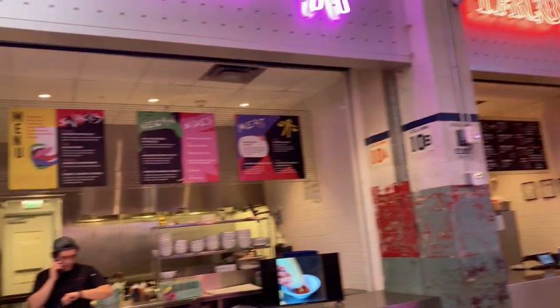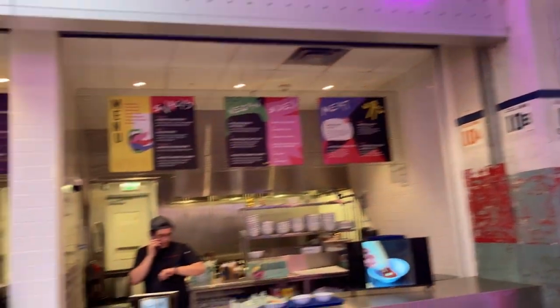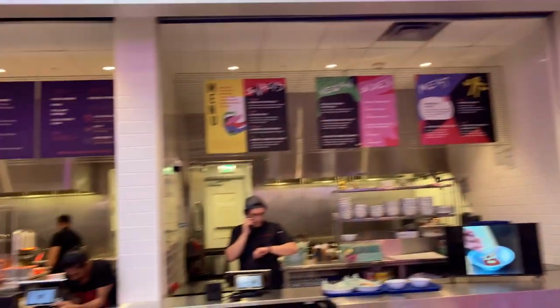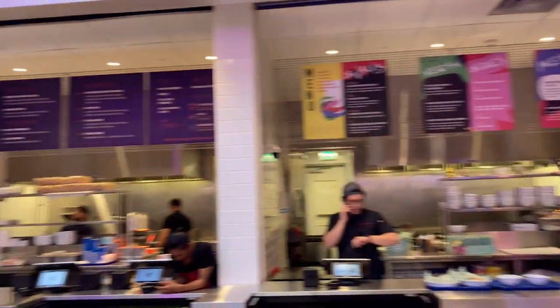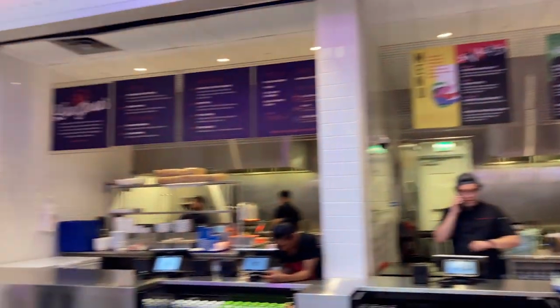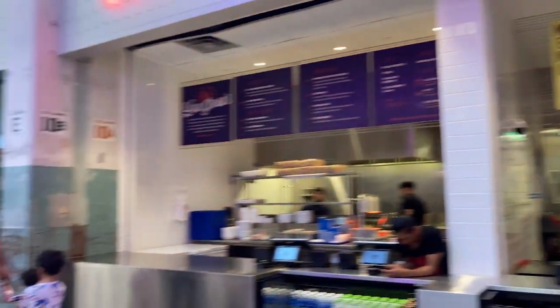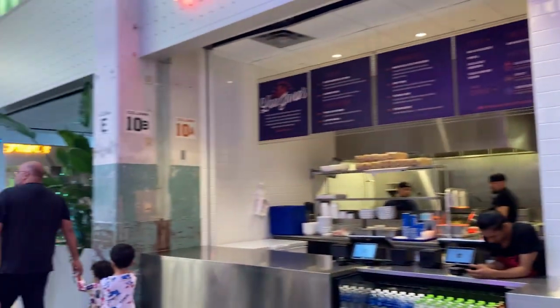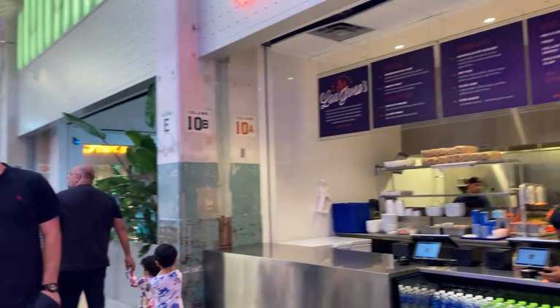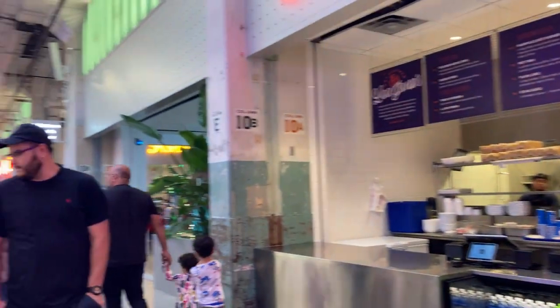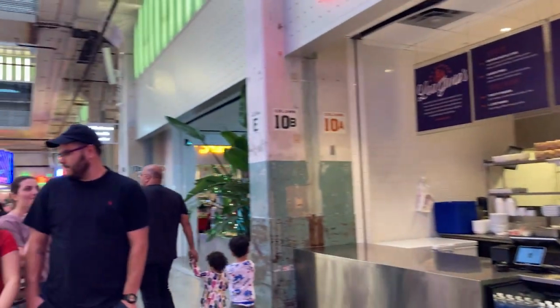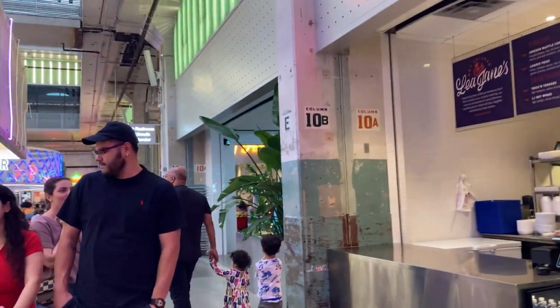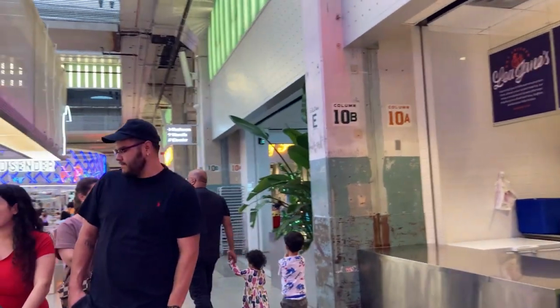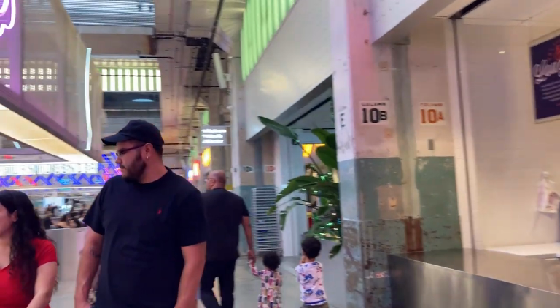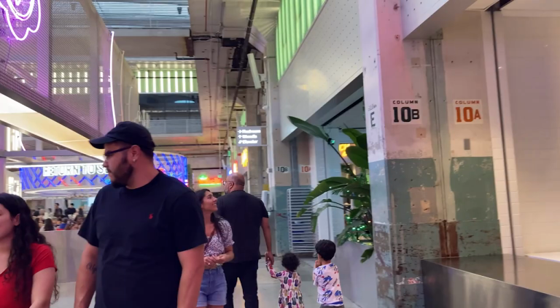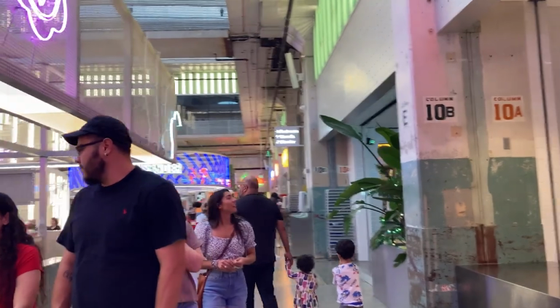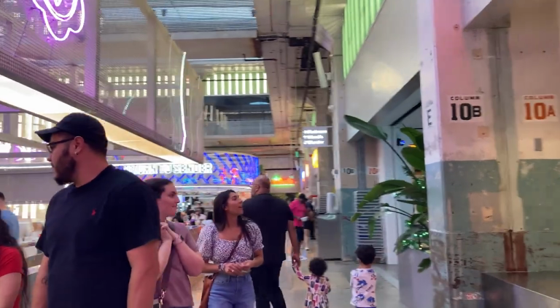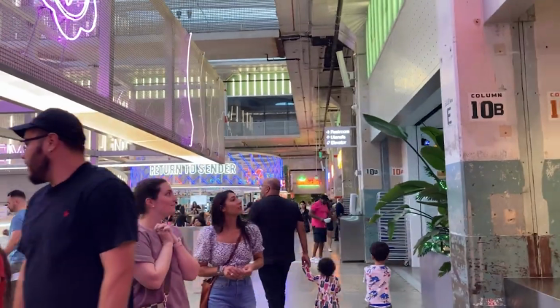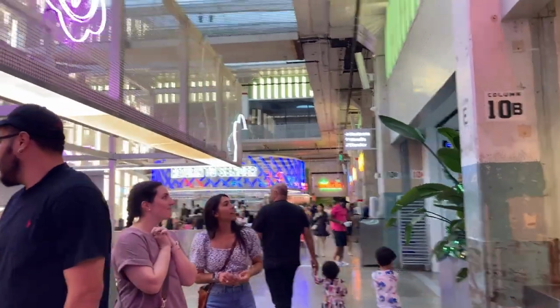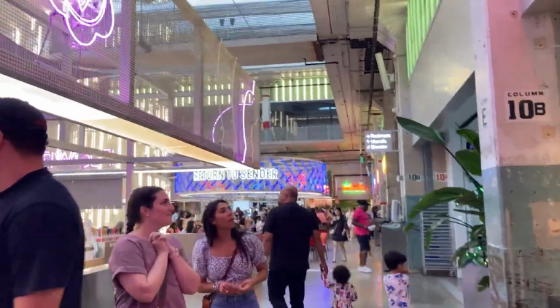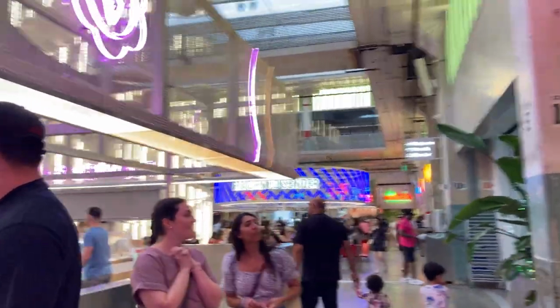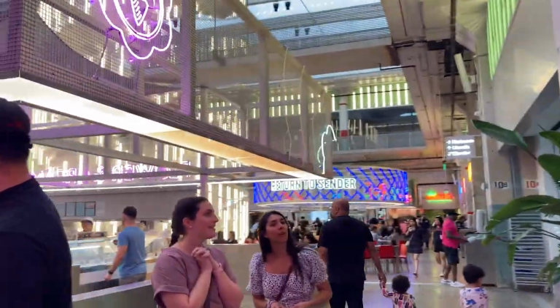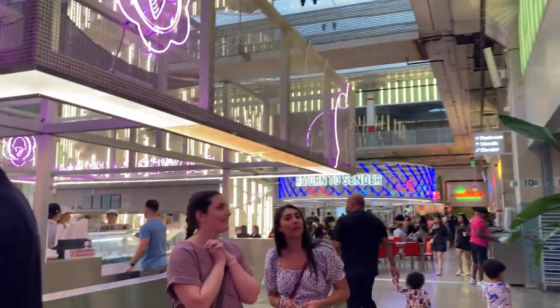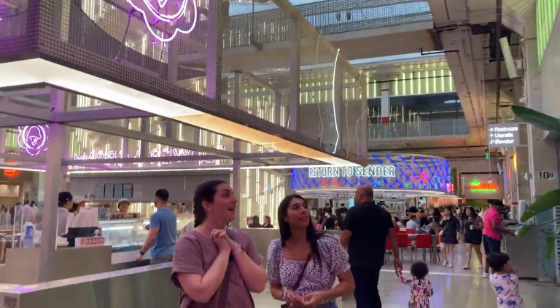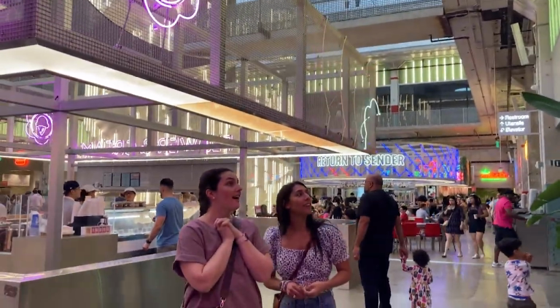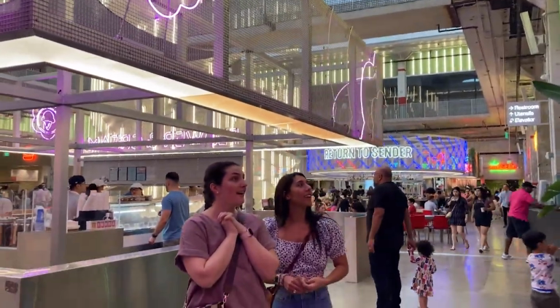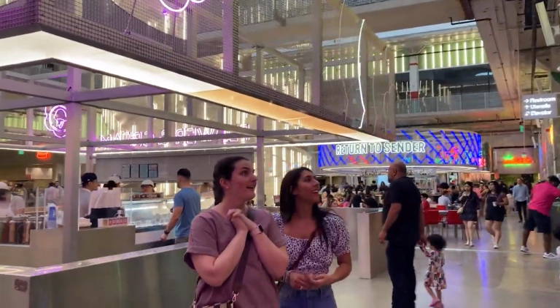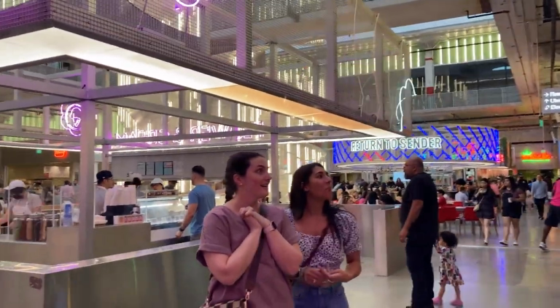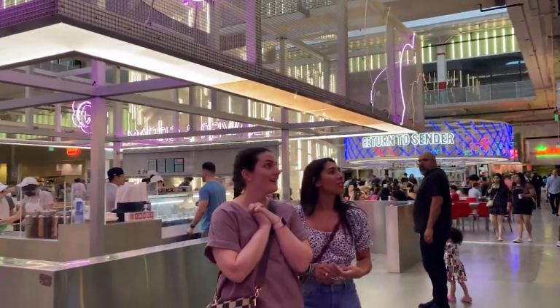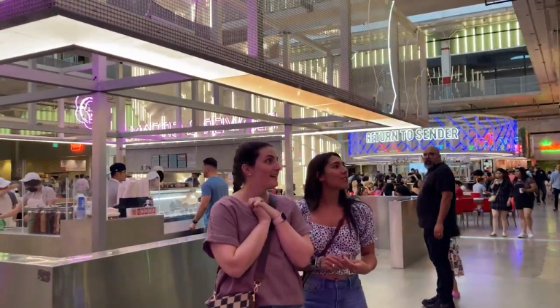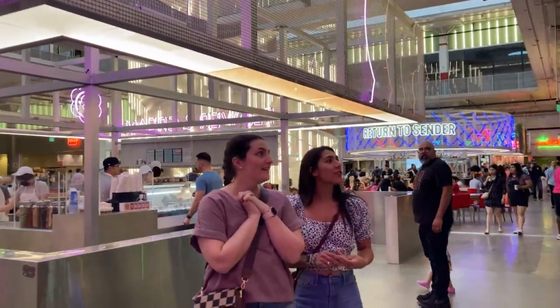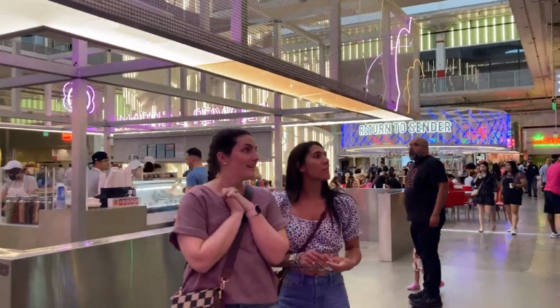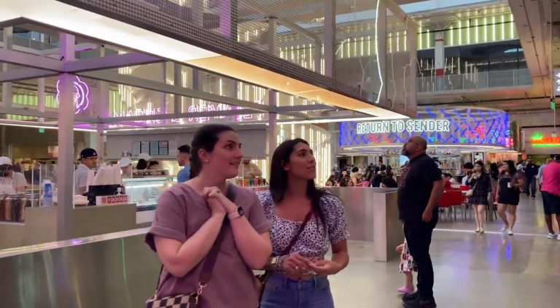Food halls like this are a relatively new trend that you can now find in every major city in the world. And the way it's done here, it's done quite well.